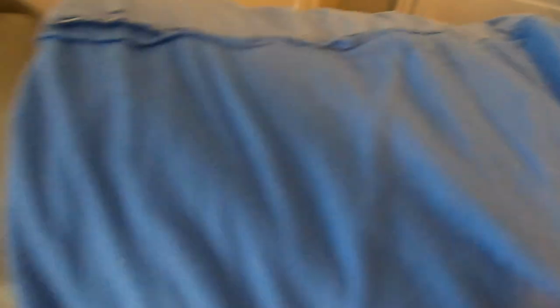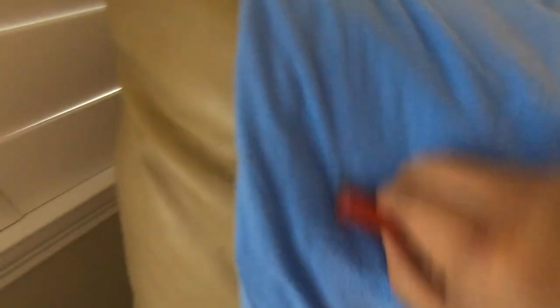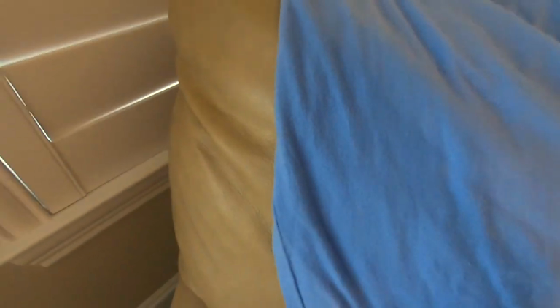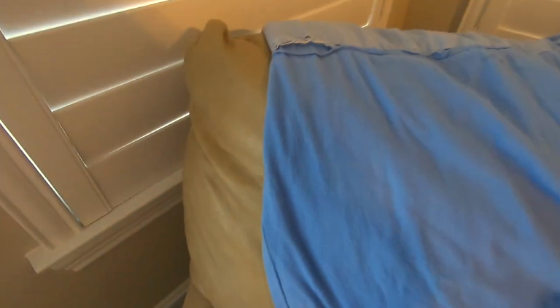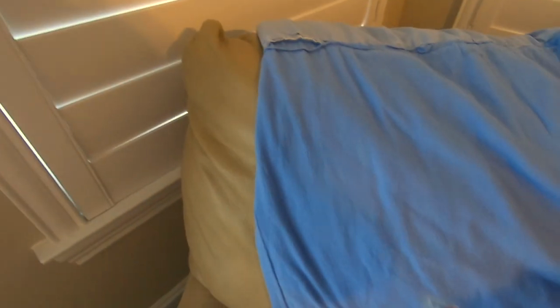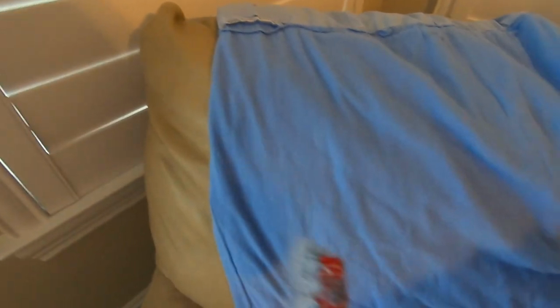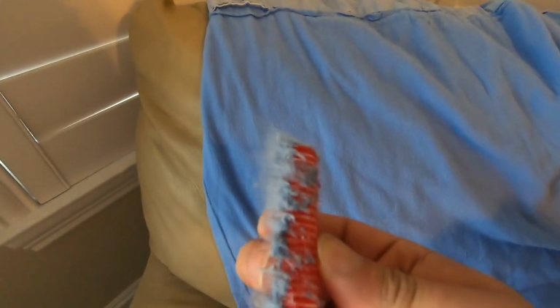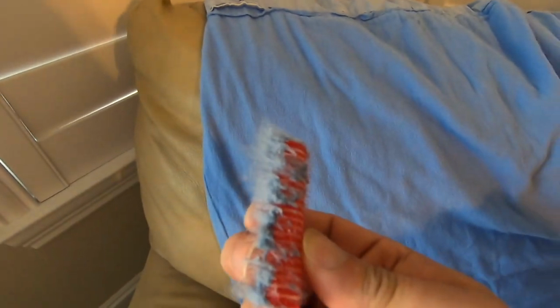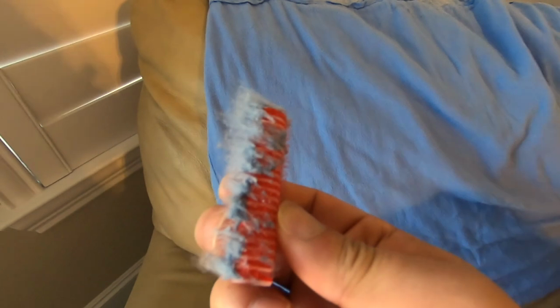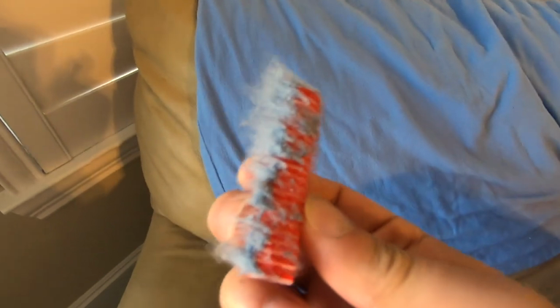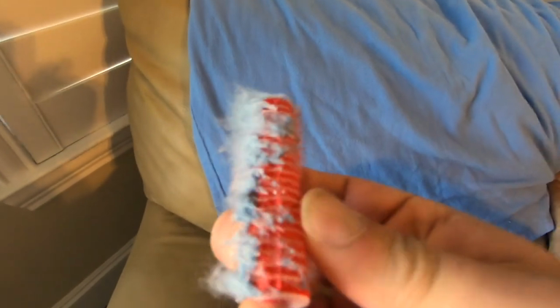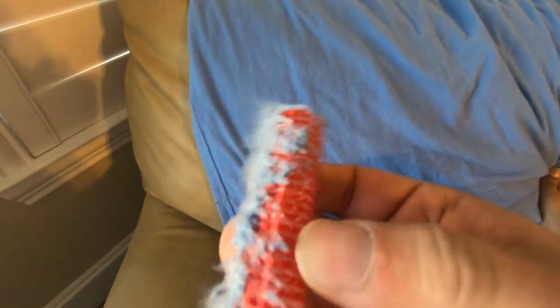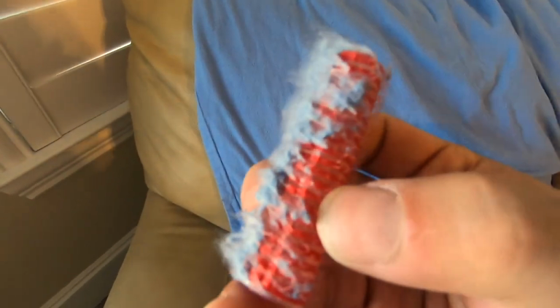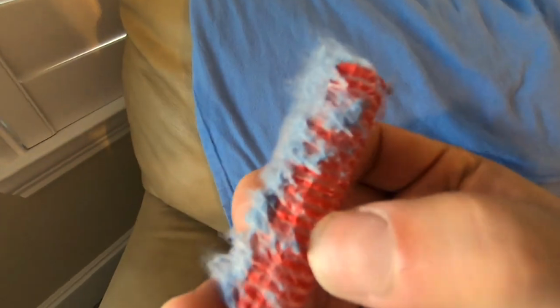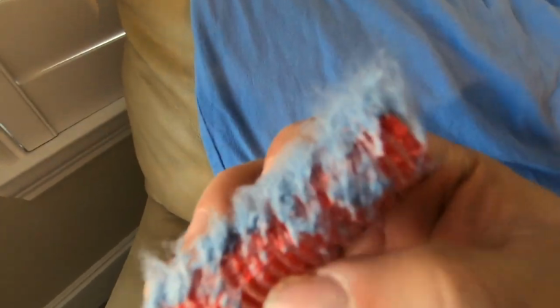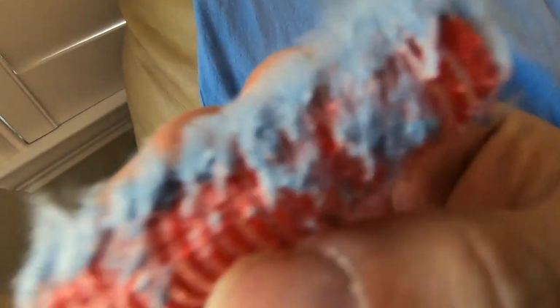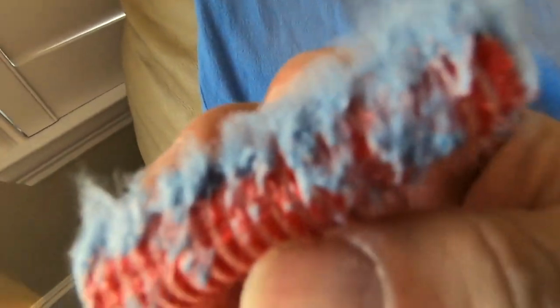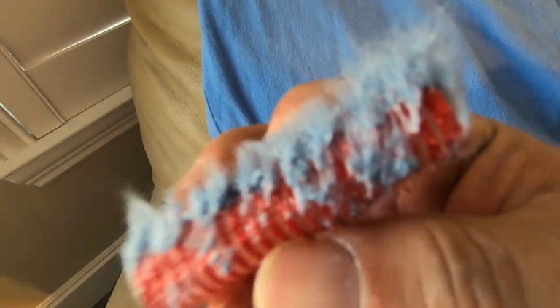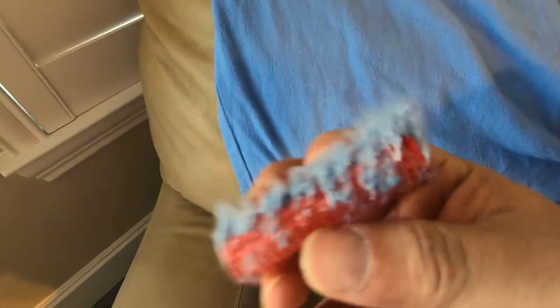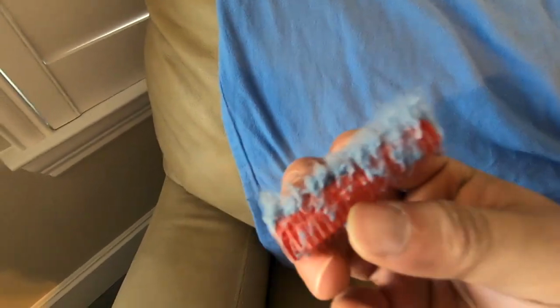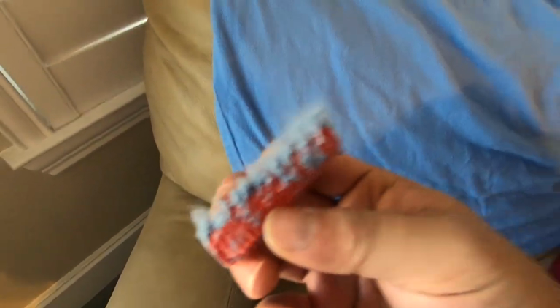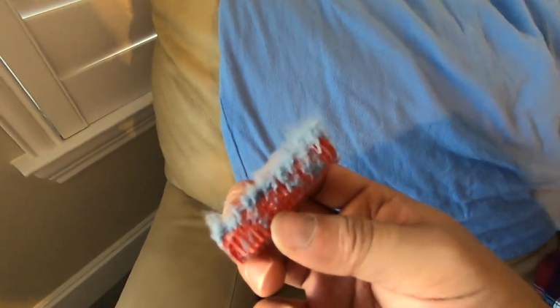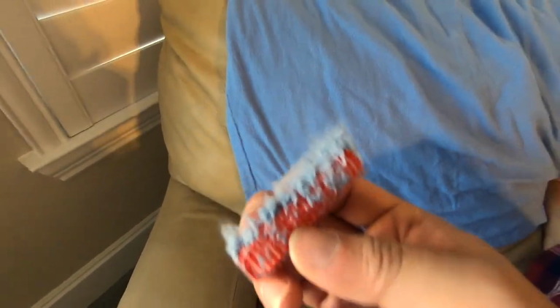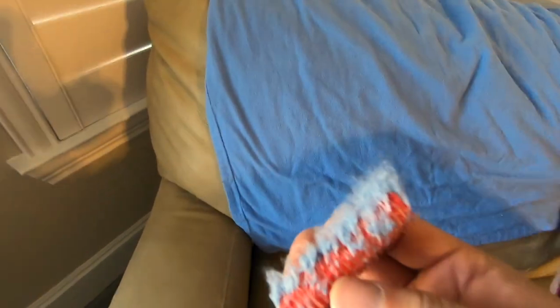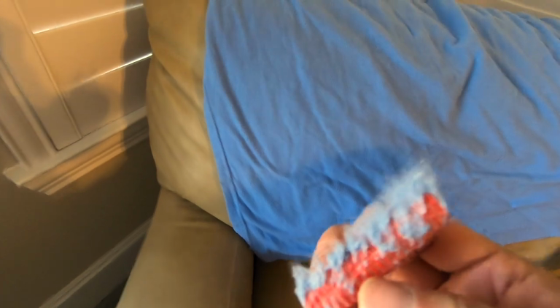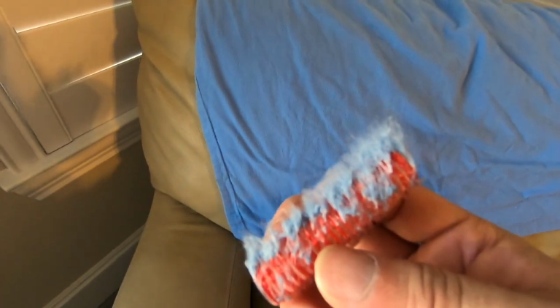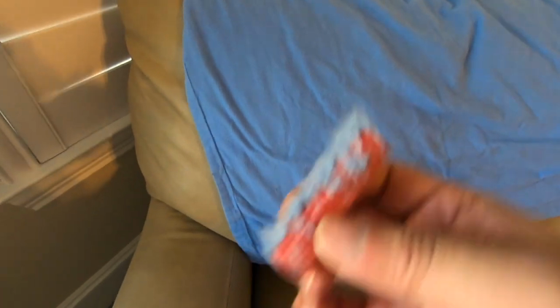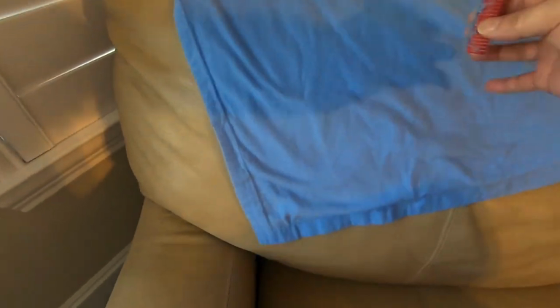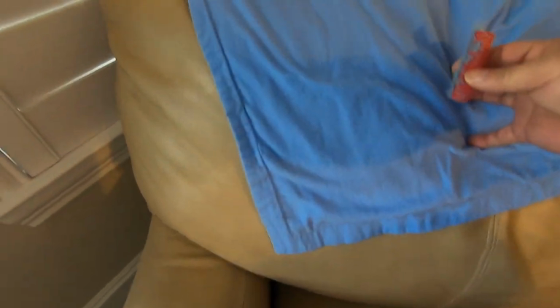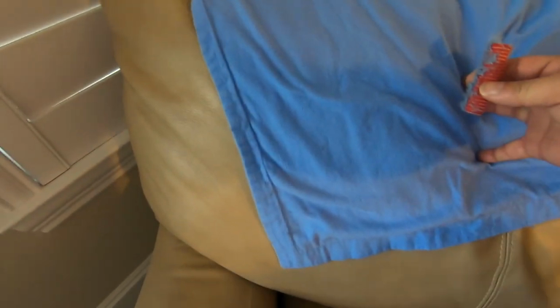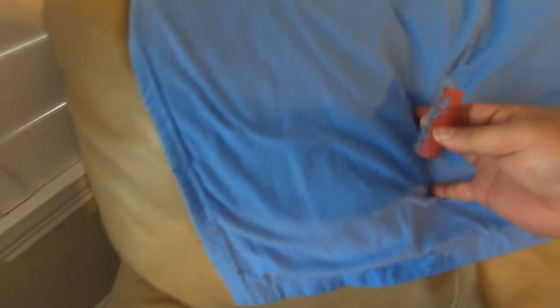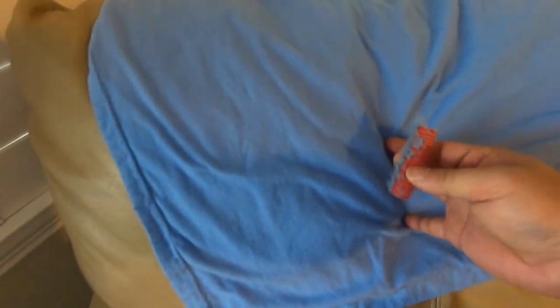That's it, it's done. You can see how effective that is — all that lint right there removed within about 15 seconds or so. Very effective.